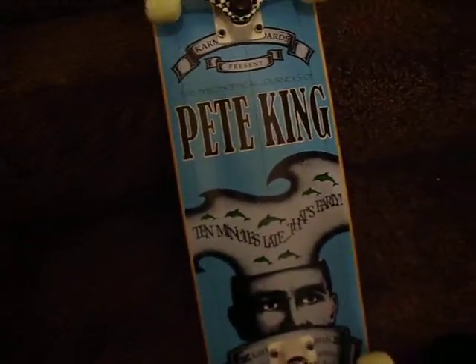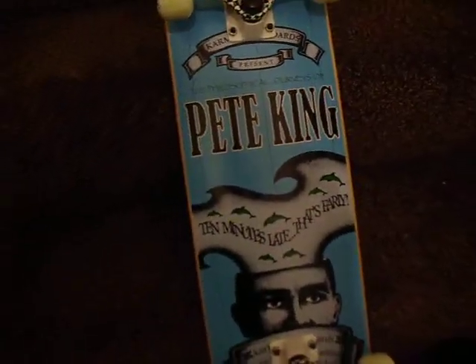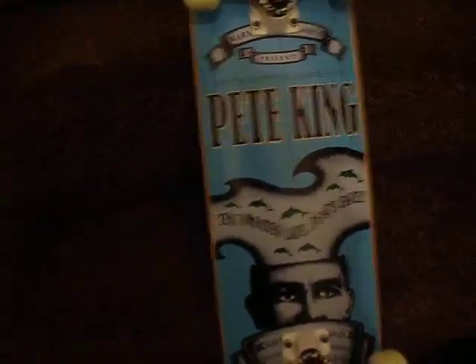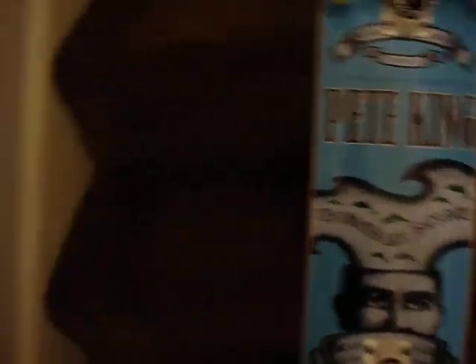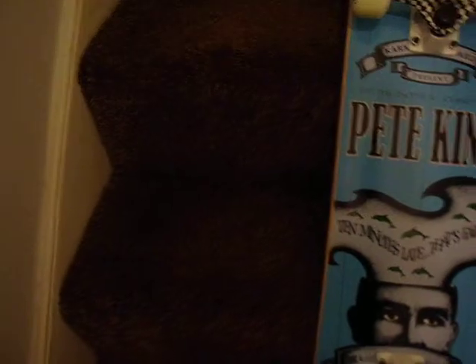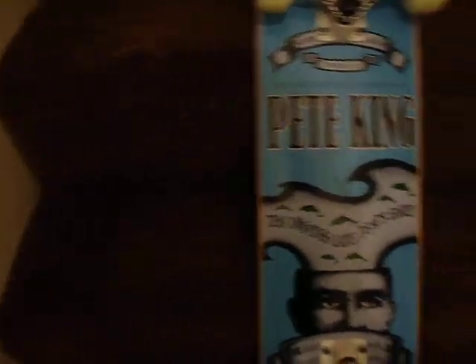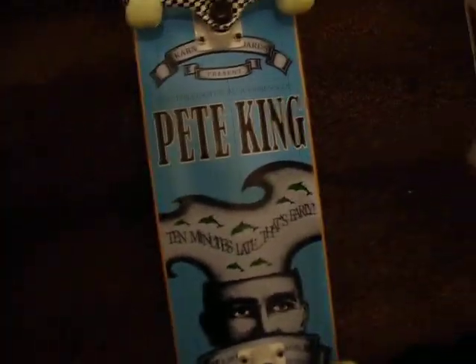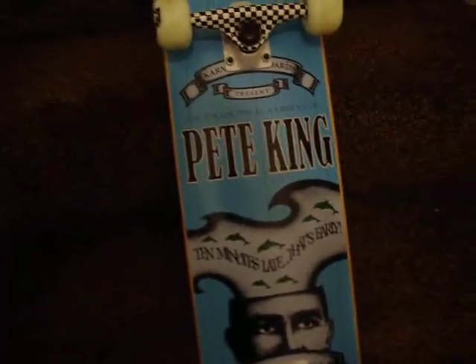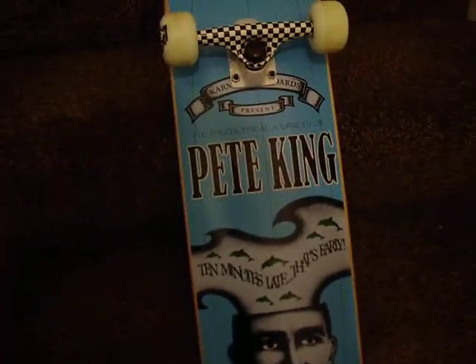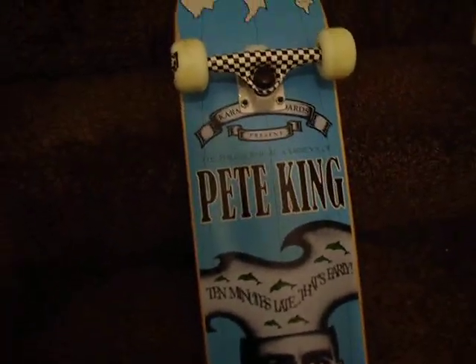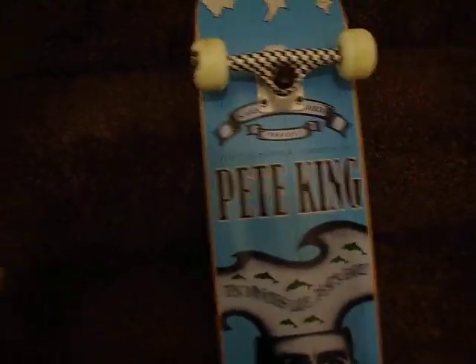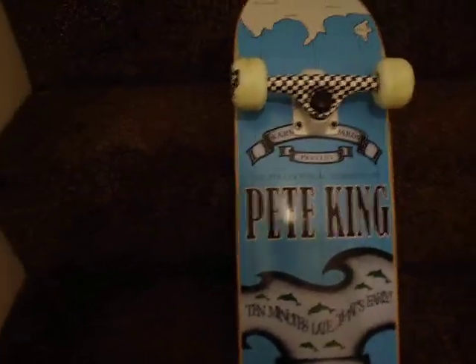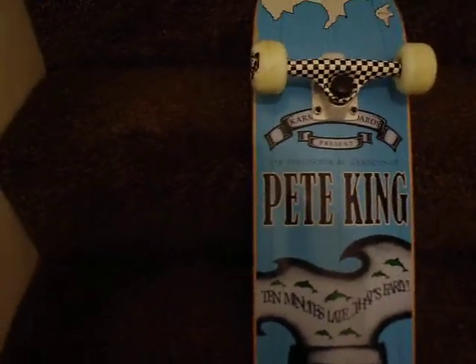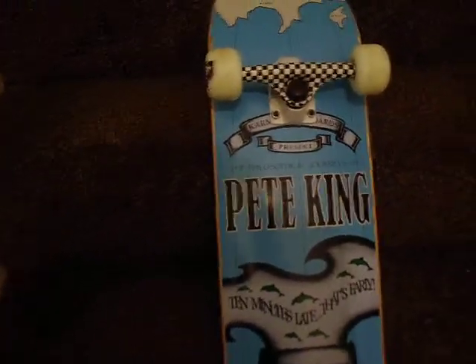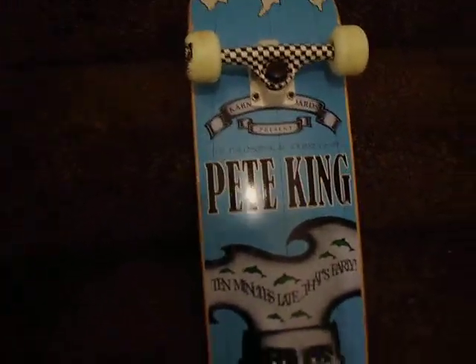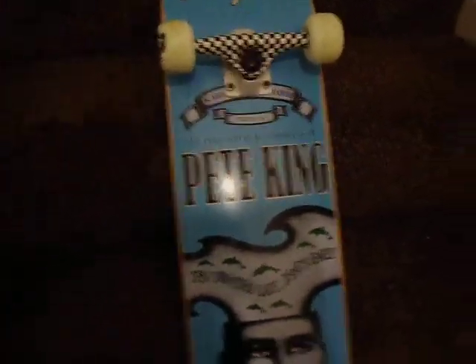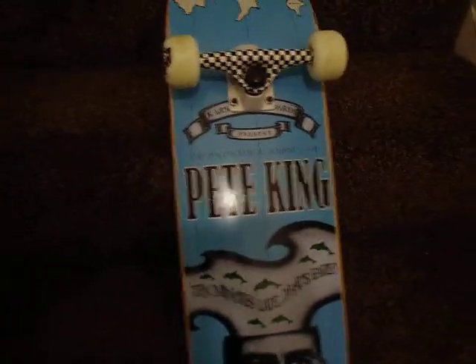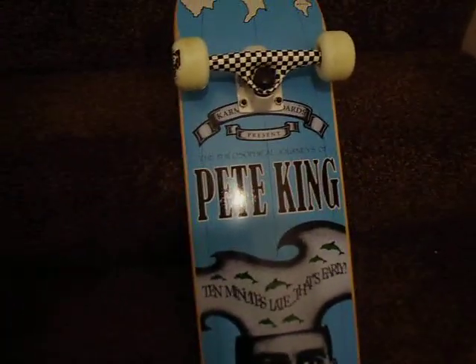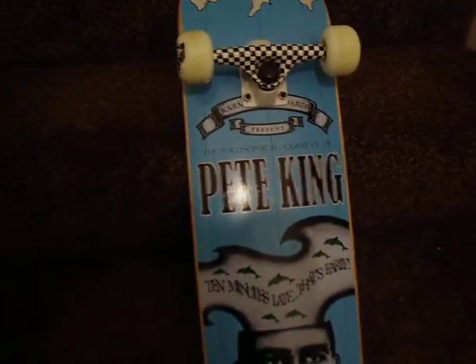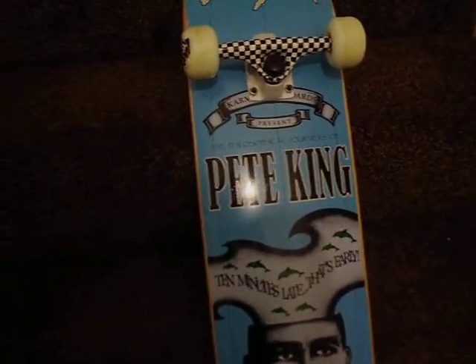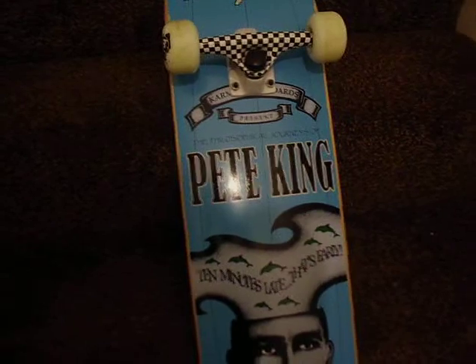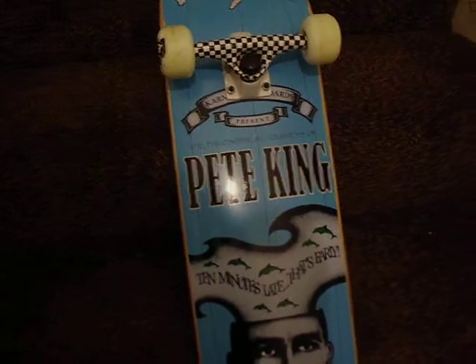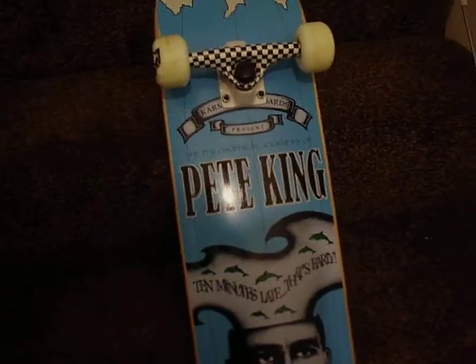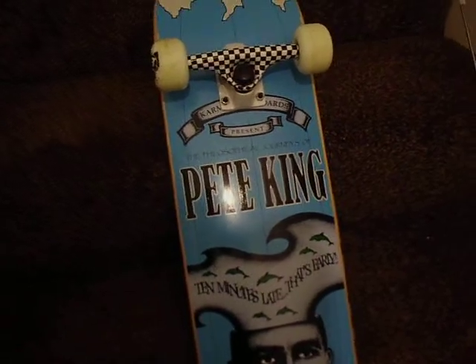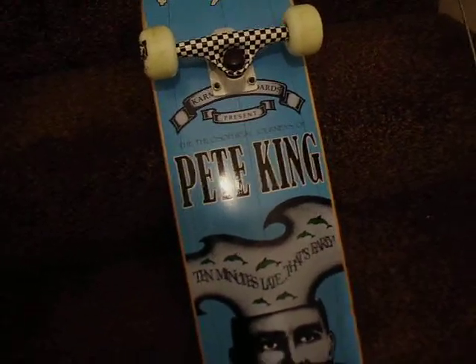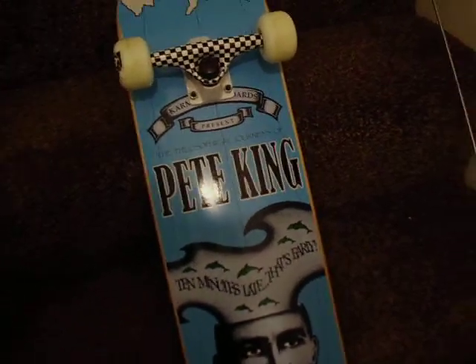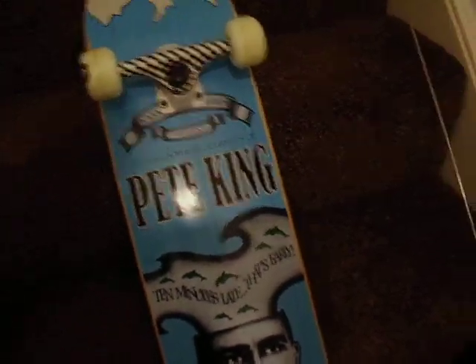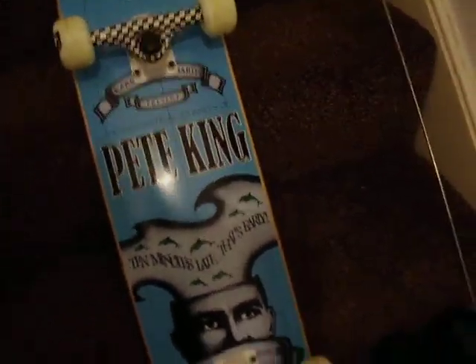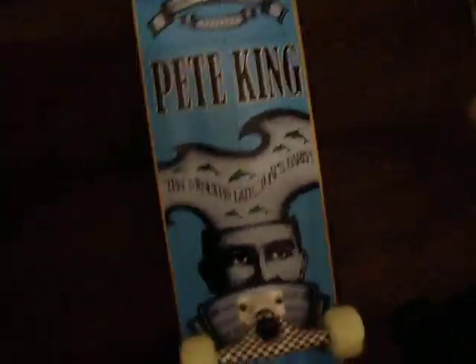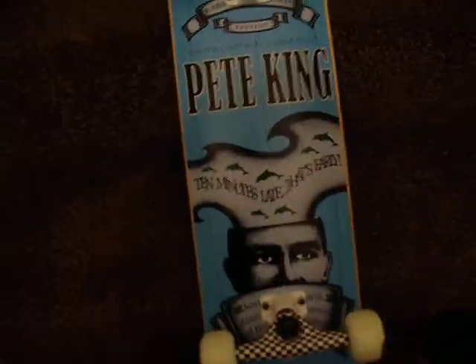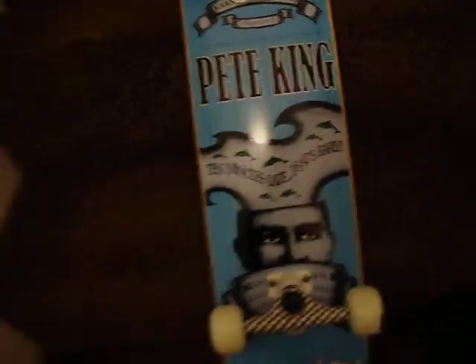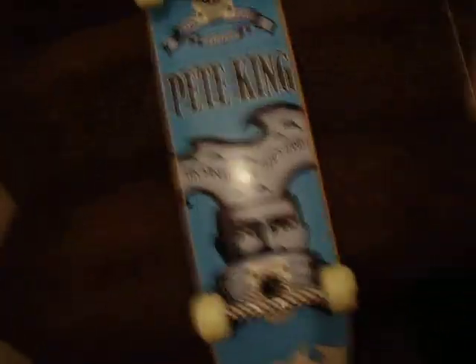Elite Fingers fingerboarding team is holding tryouts if you would like to join. Just to announce that firstly if you're into fingerboarding.